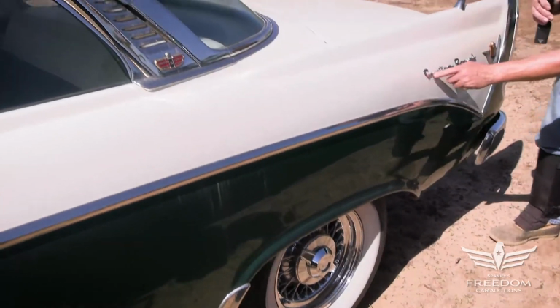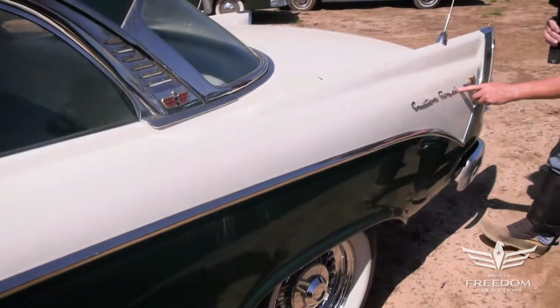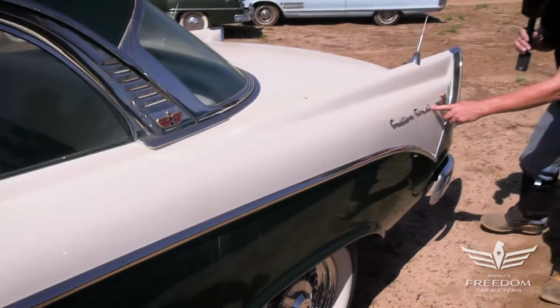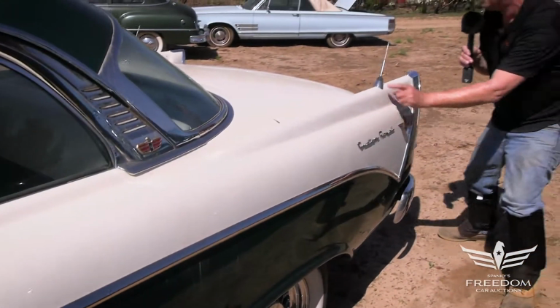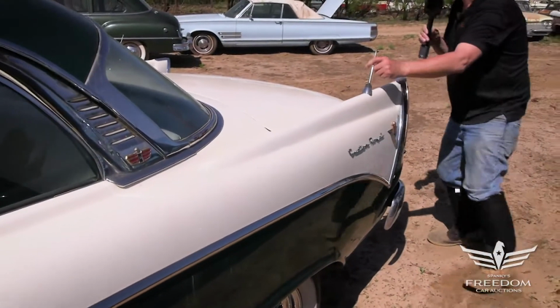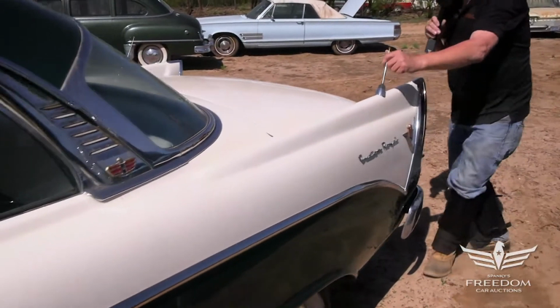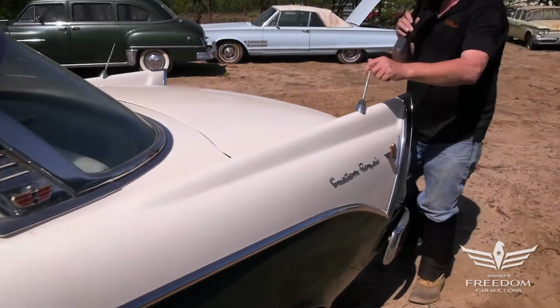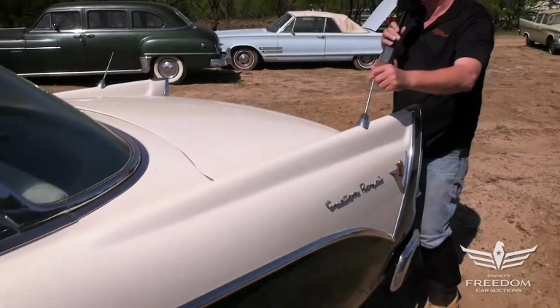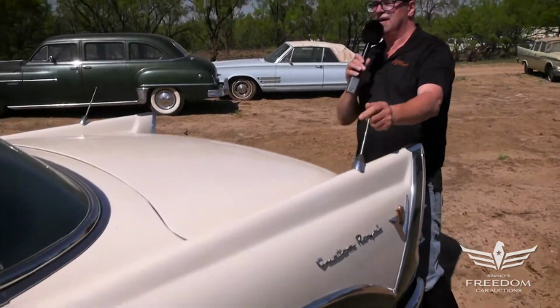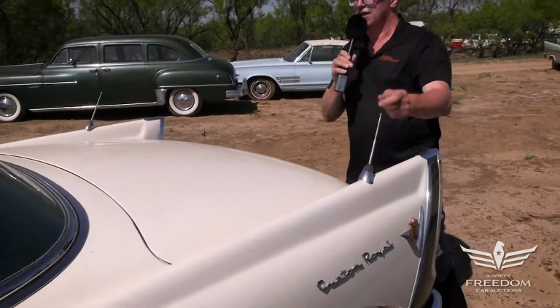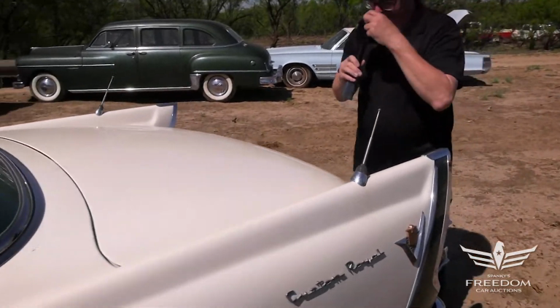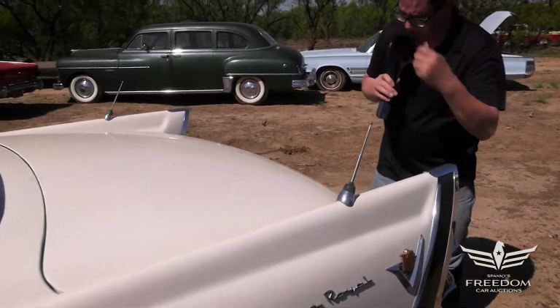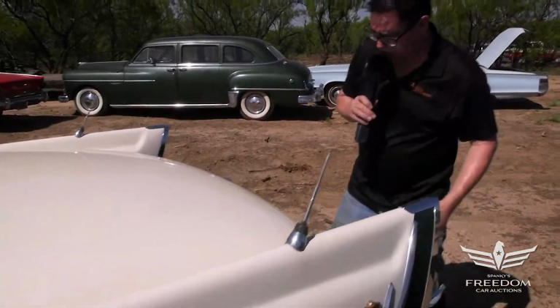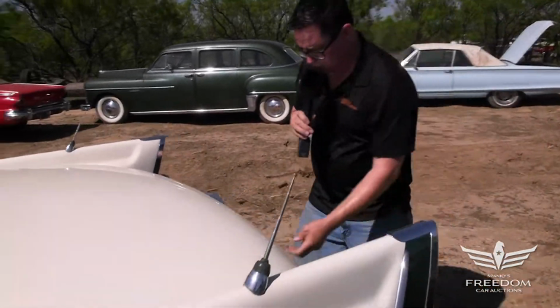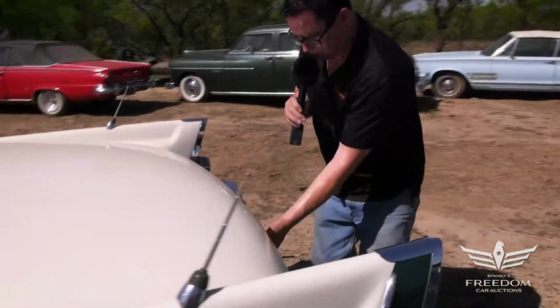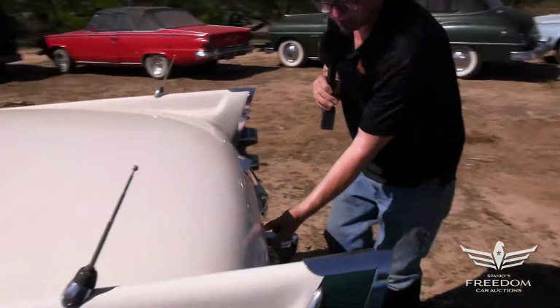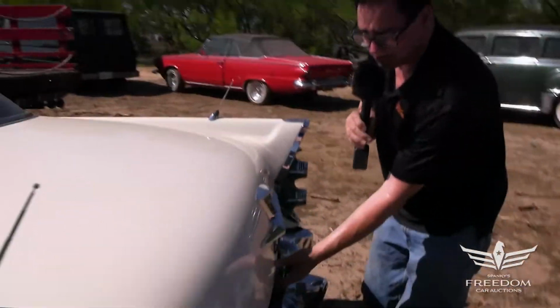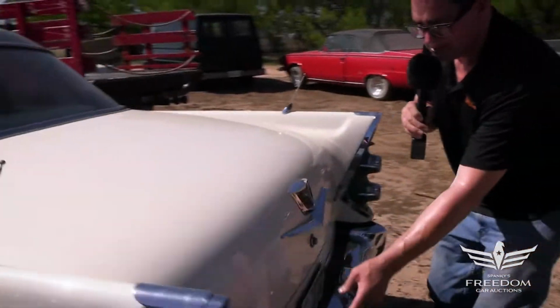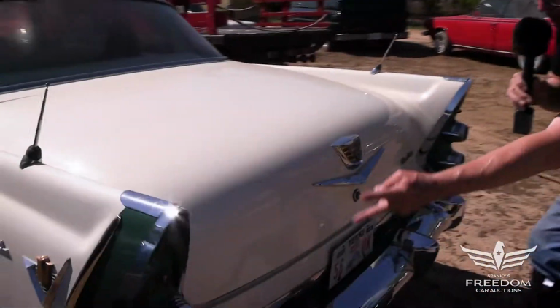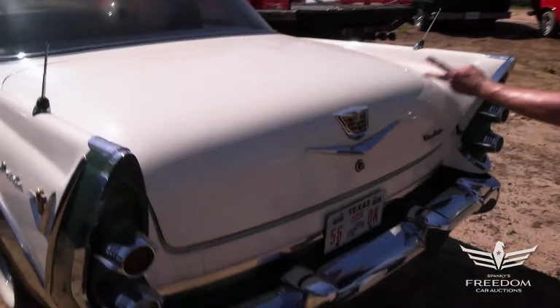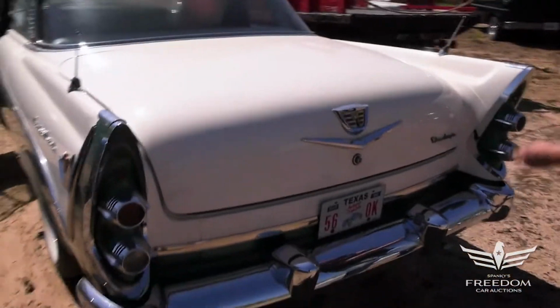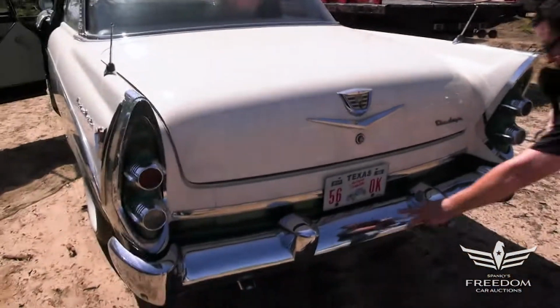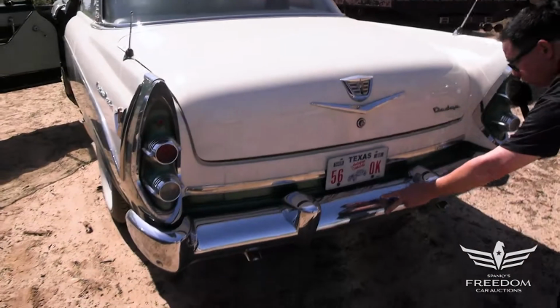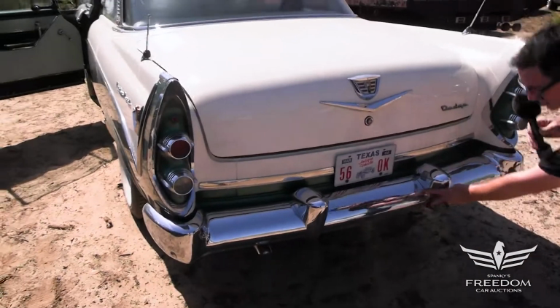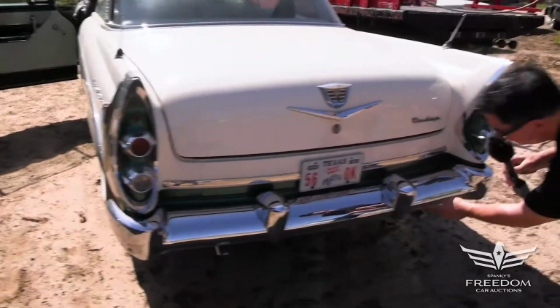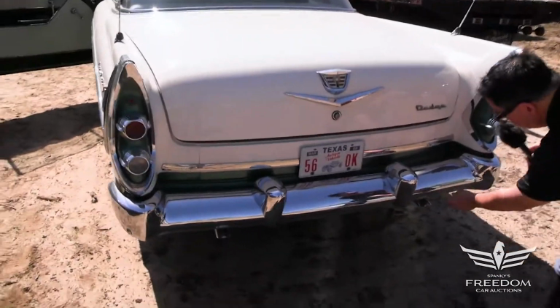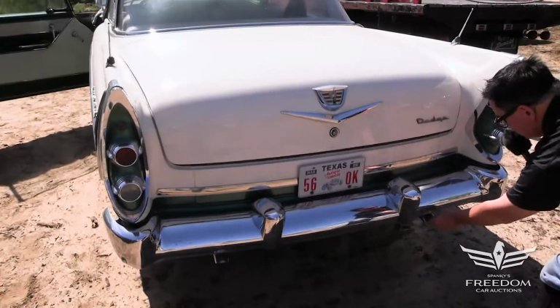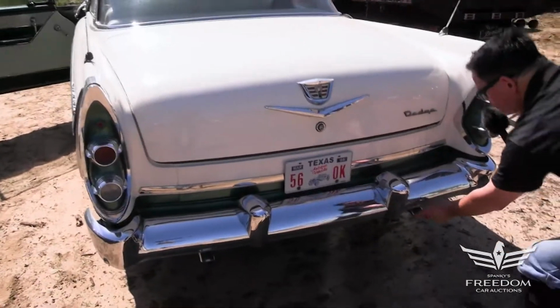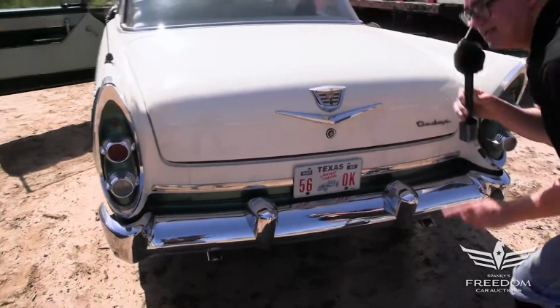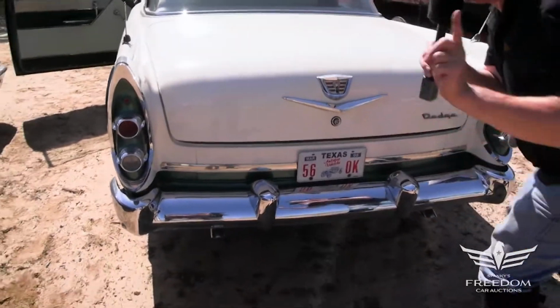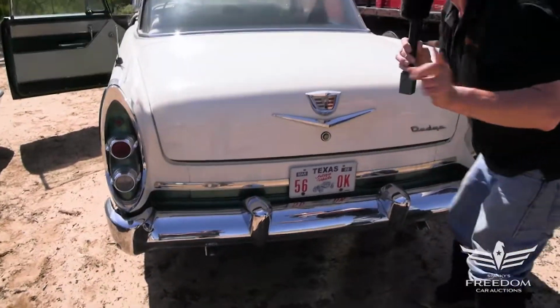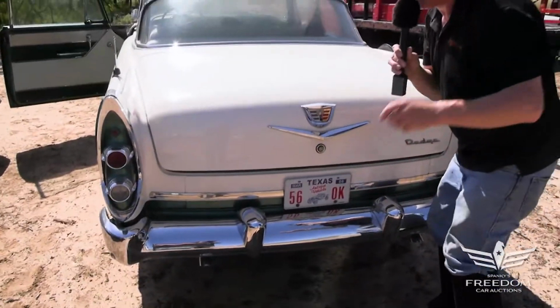Custom Royal. Twin antennae — there might be a hidden stereo on this one, not sure. Let's look inside the trunk. Beautiful here, nice chrome. Dual exhaust. We'll find out what the engine is in a second.